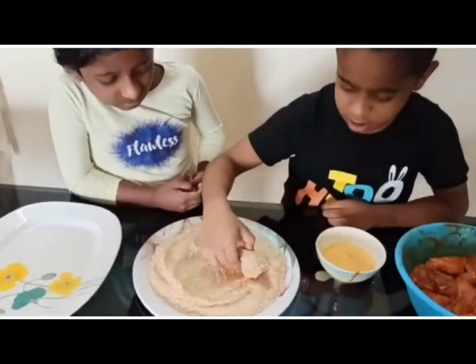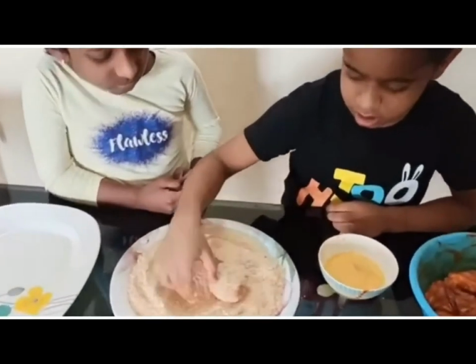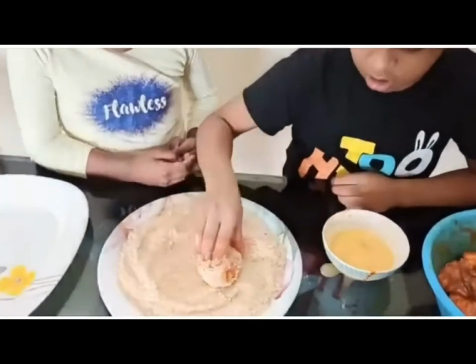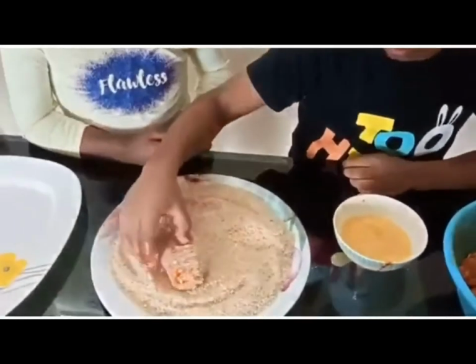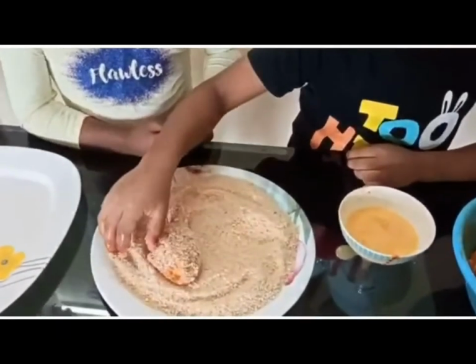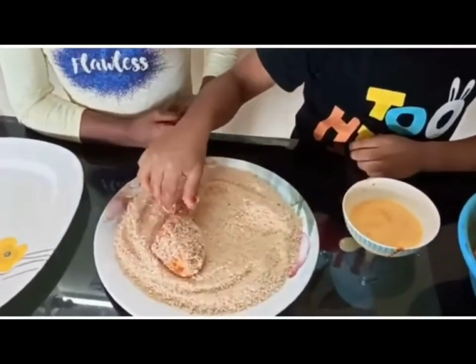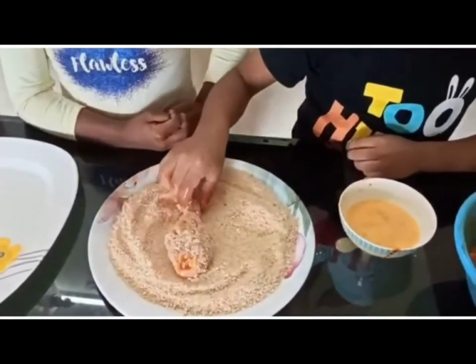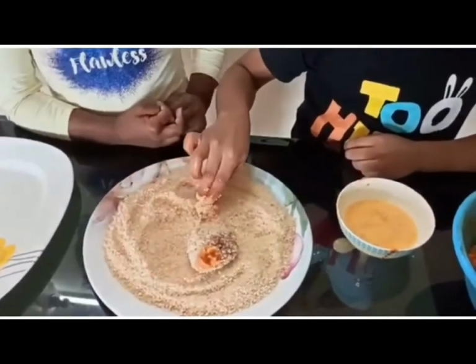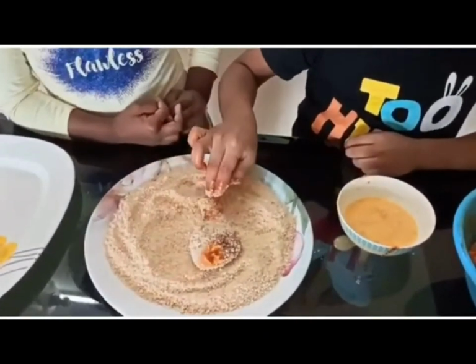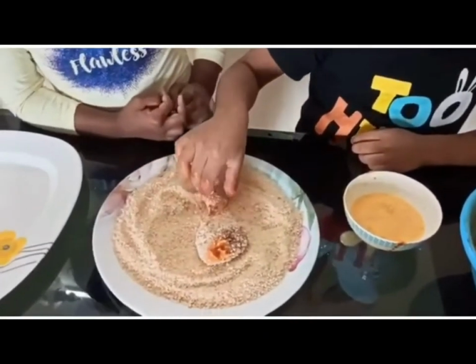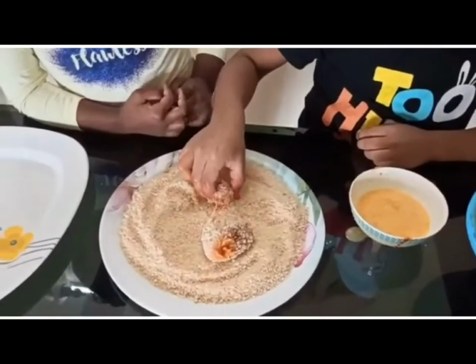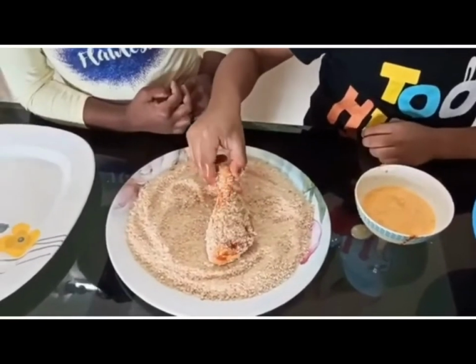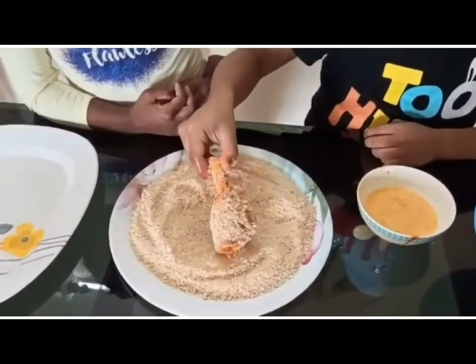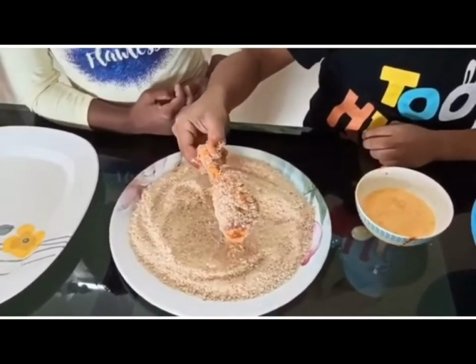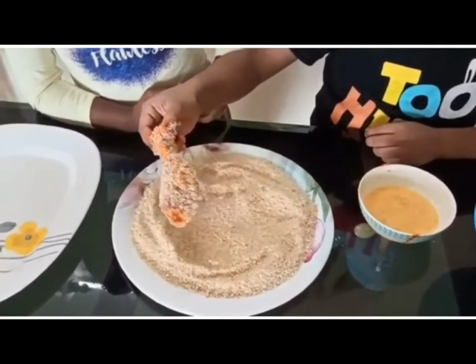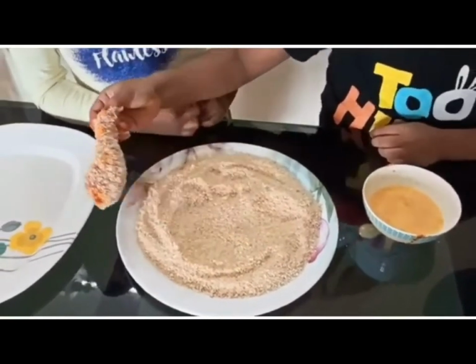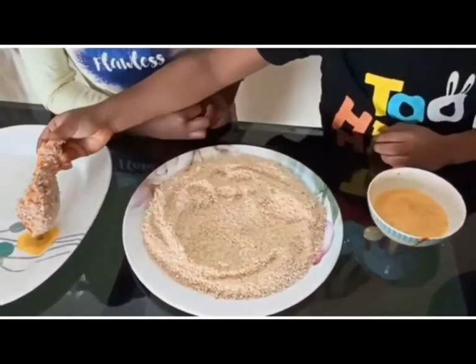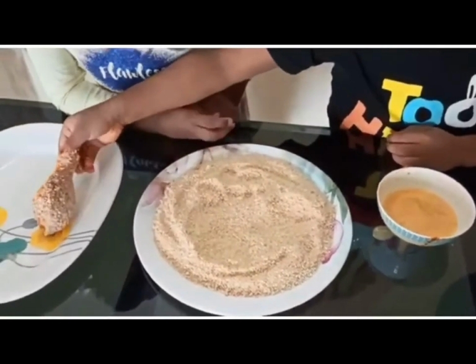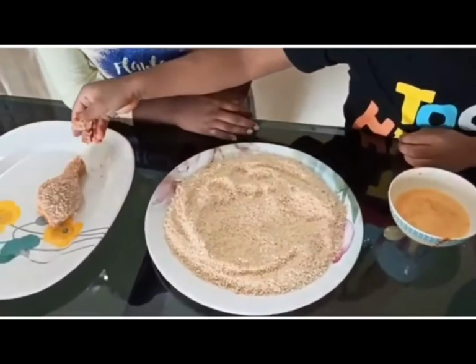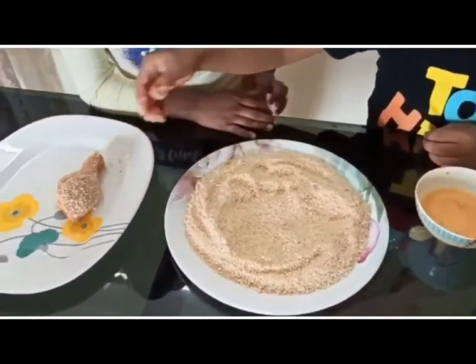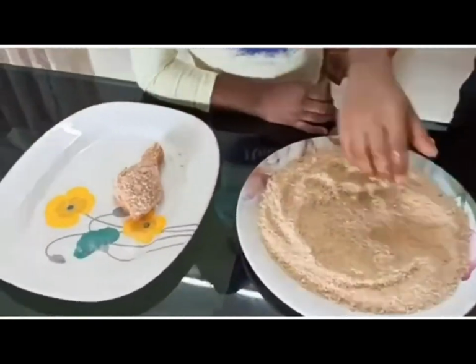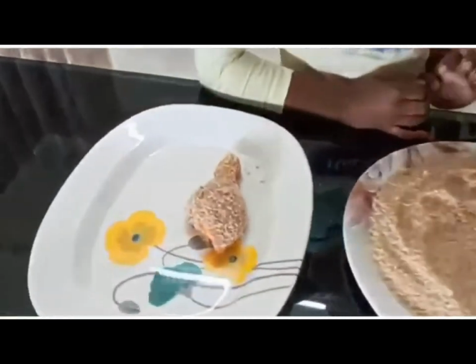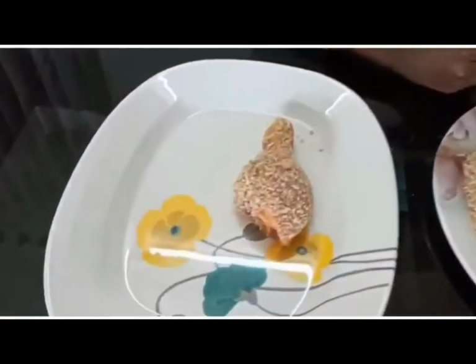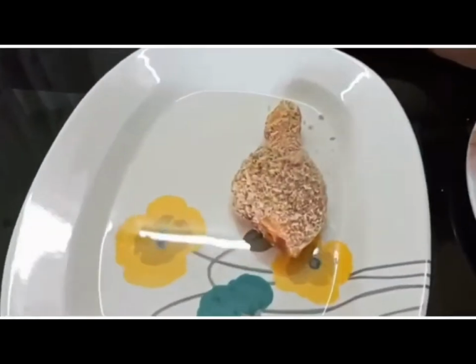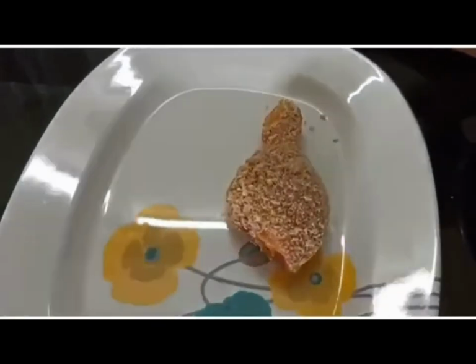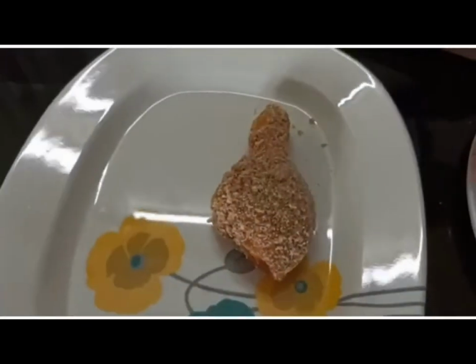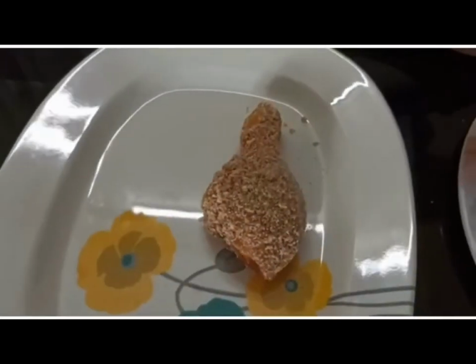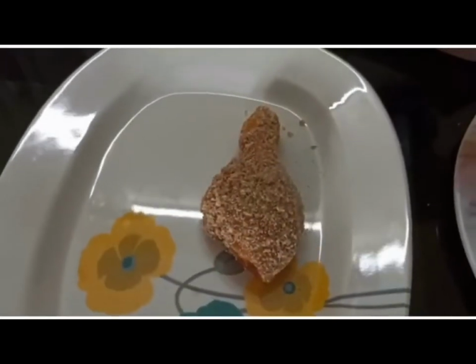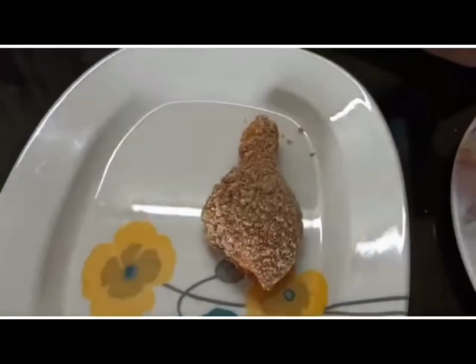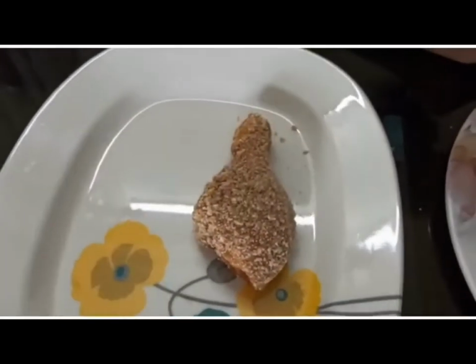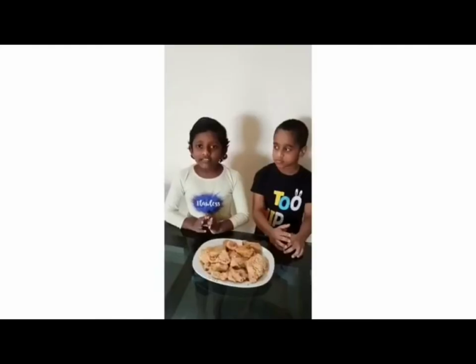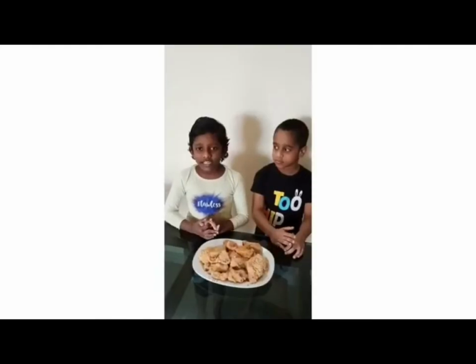Yeah, it's cool — keep it aside. See how you marinated it, very nice. Let's fry it.